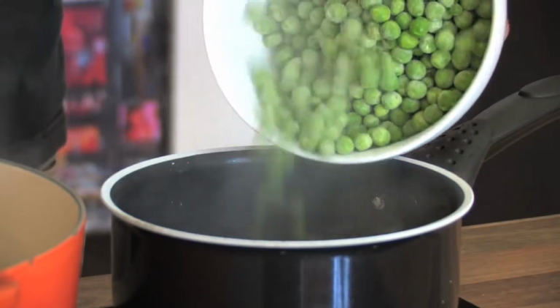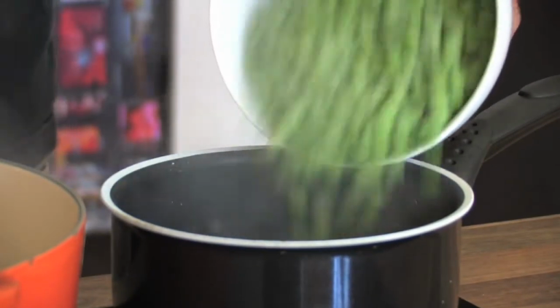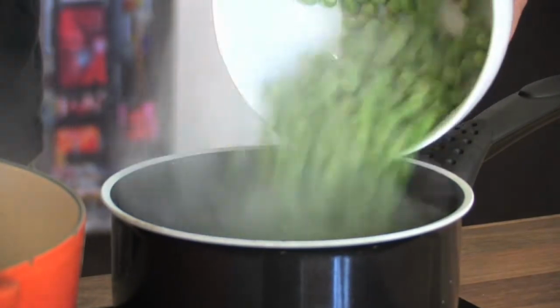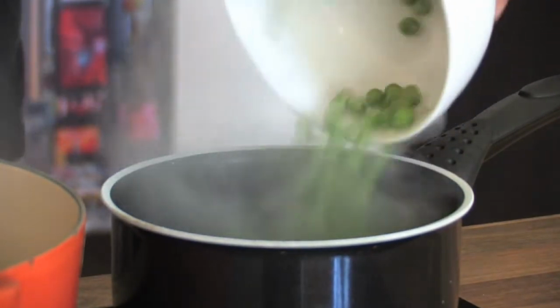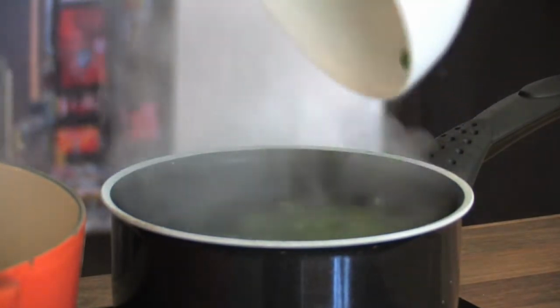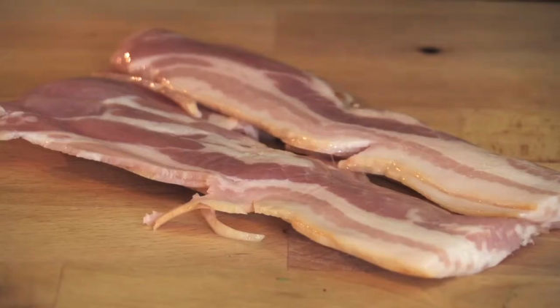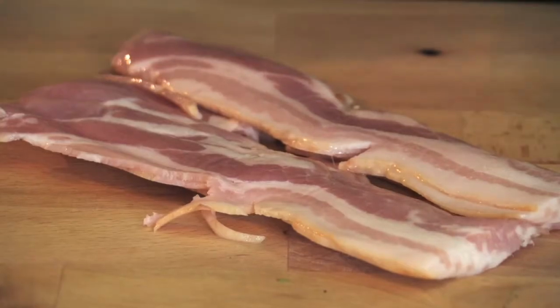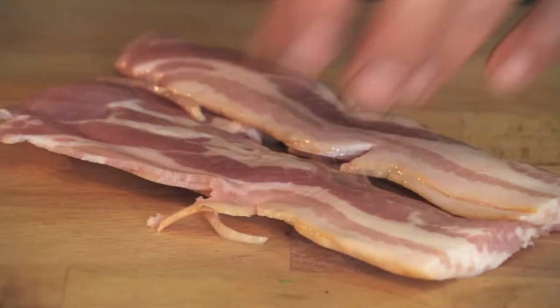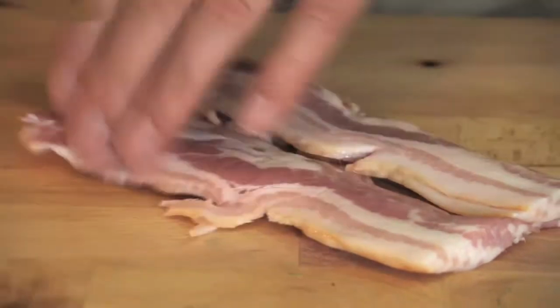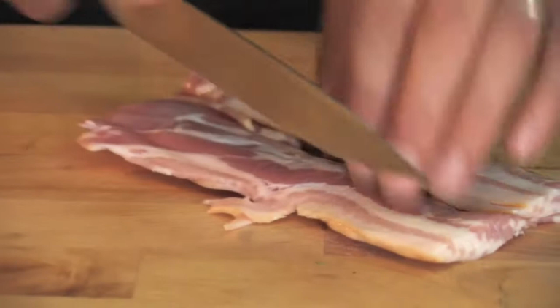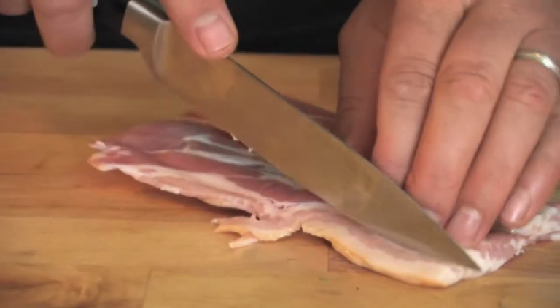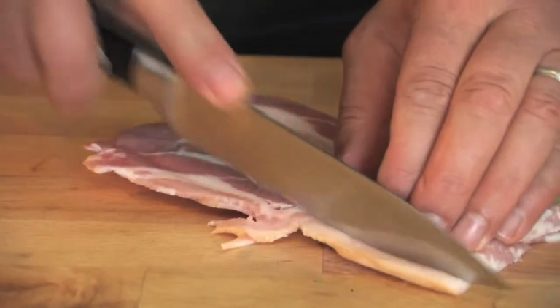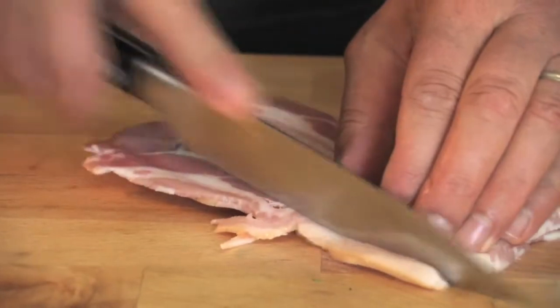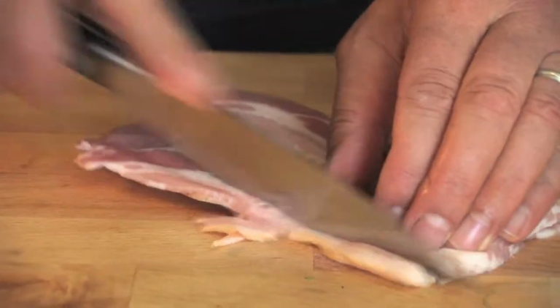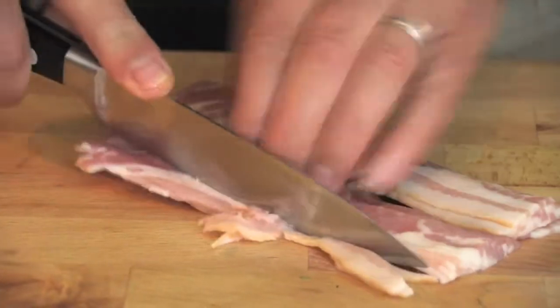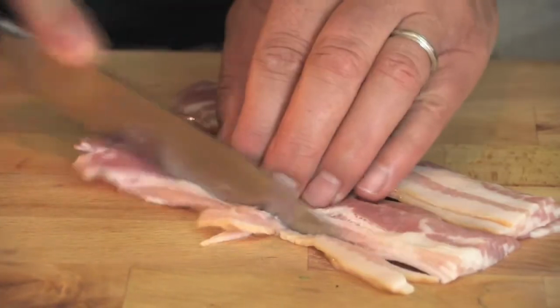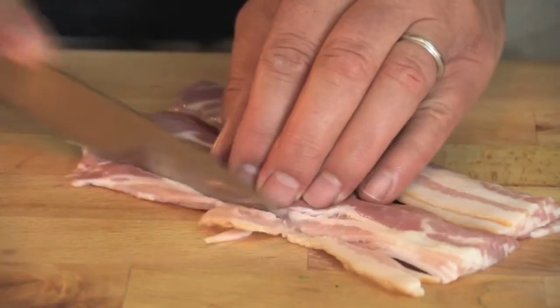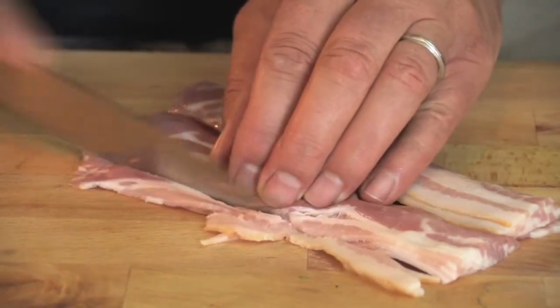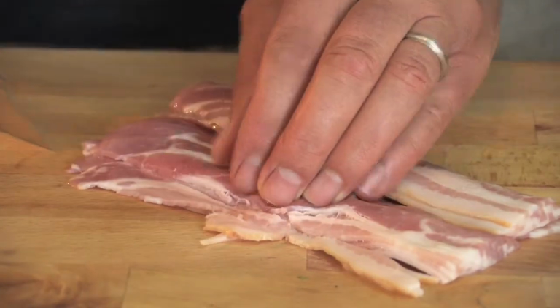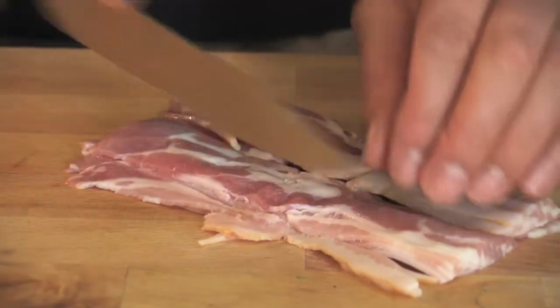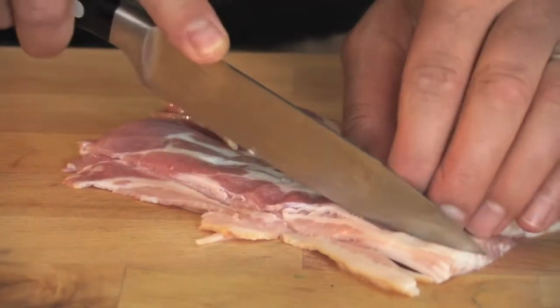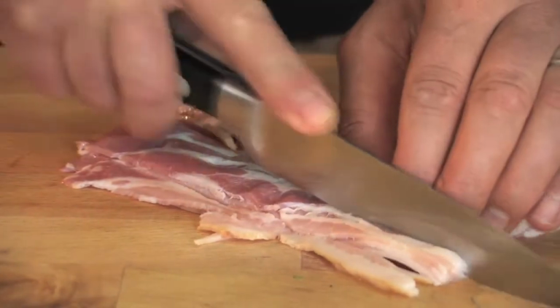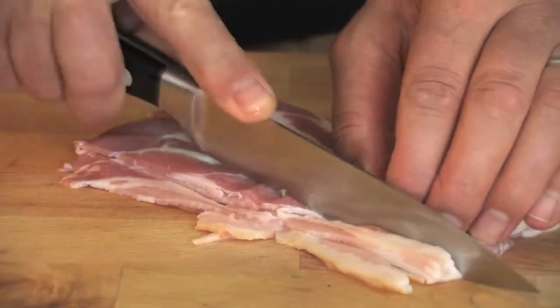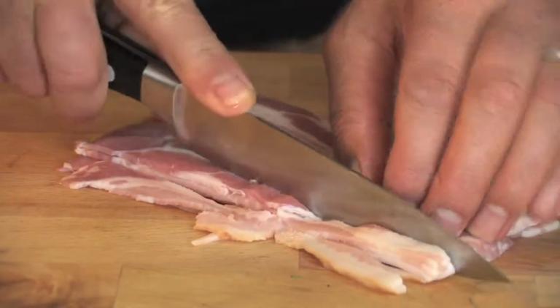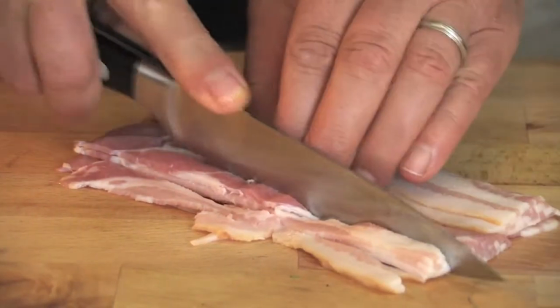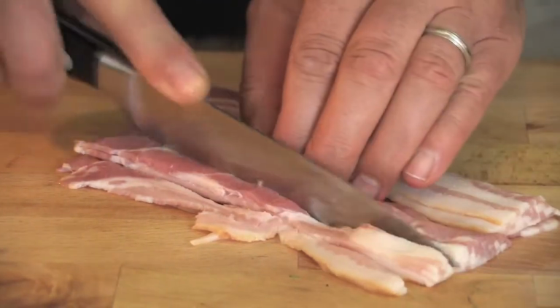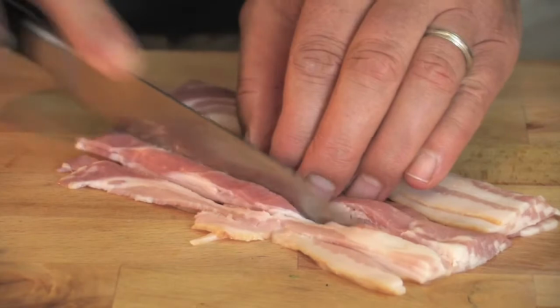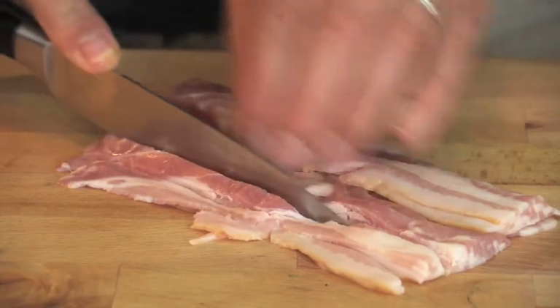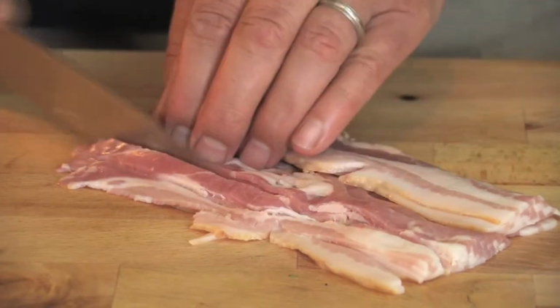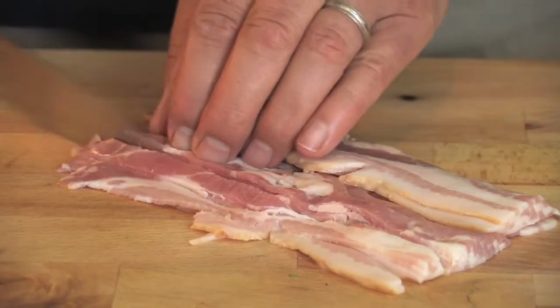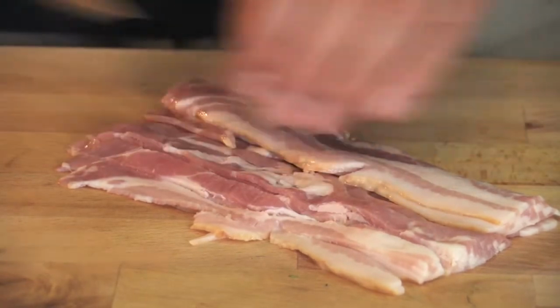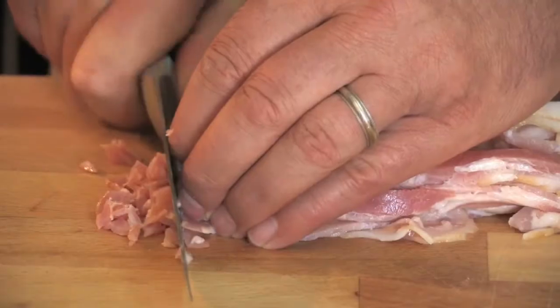The first thing we're going to do is pop our potatoes on to boil in salted water. We're also going to pop our peas on to boil, which won't take as long as the potatoes. We're just going to keep them nice and fresh and green.